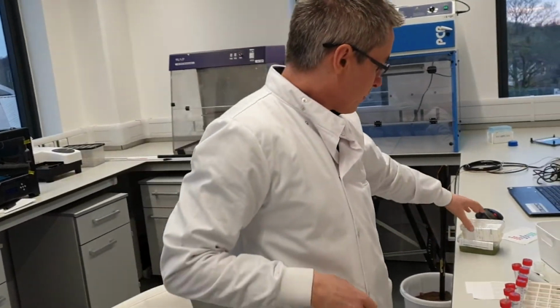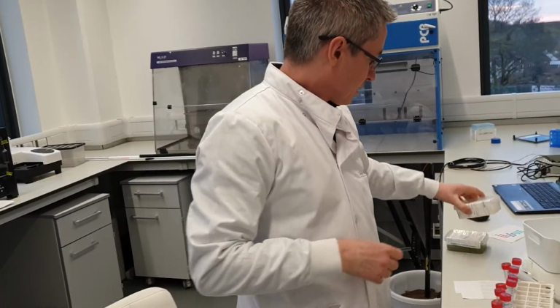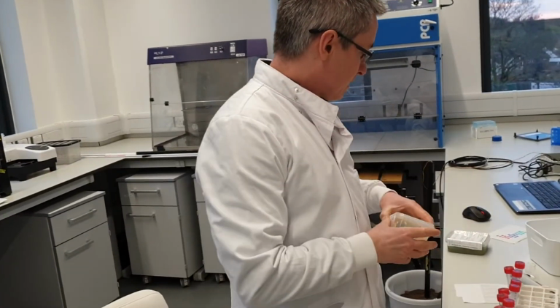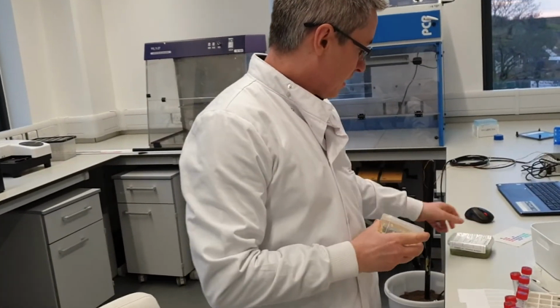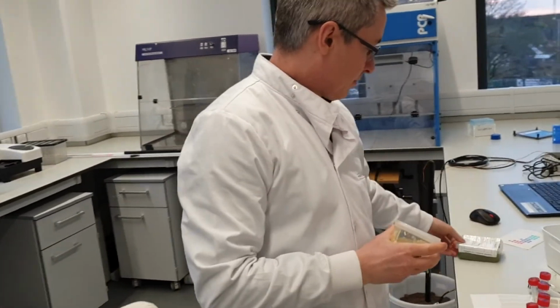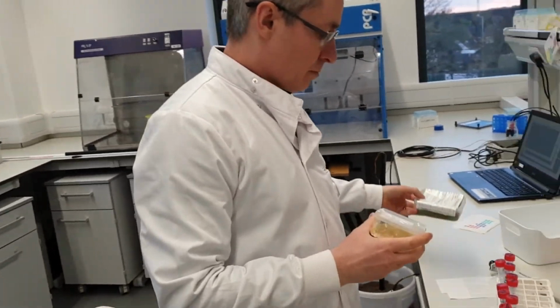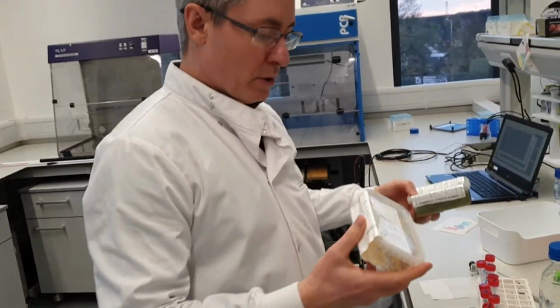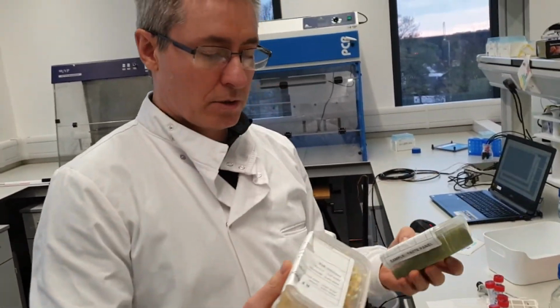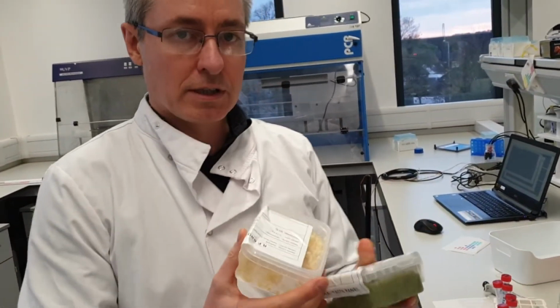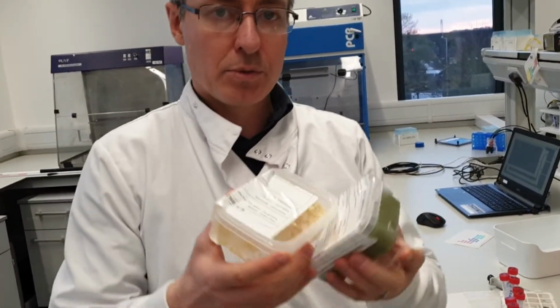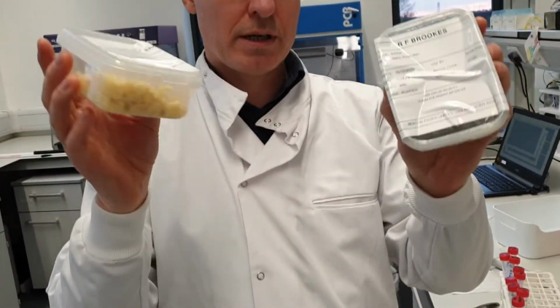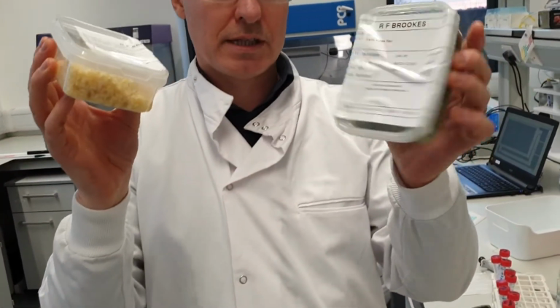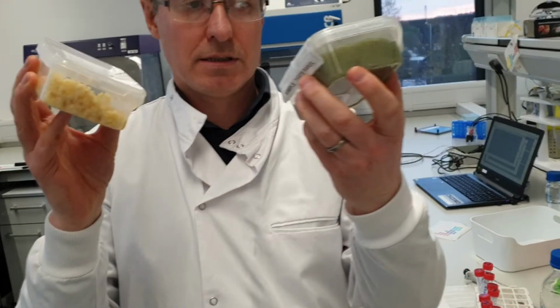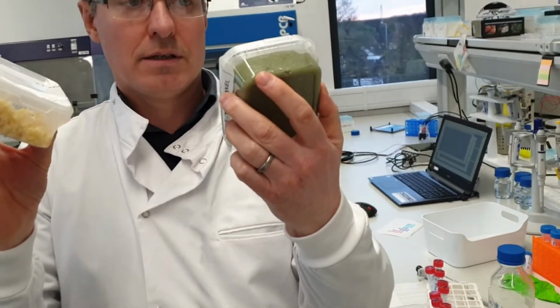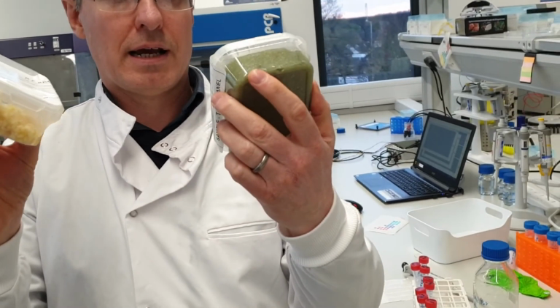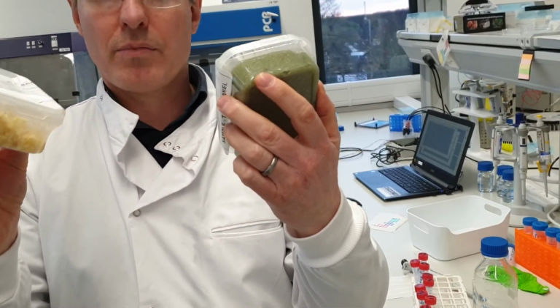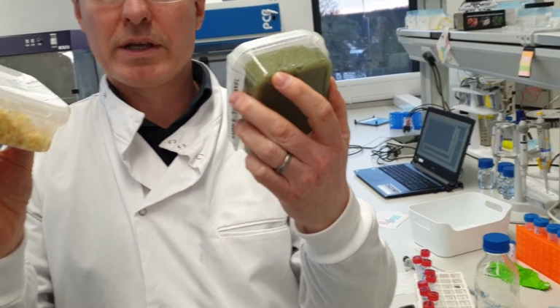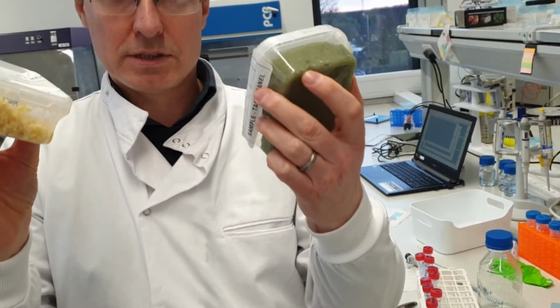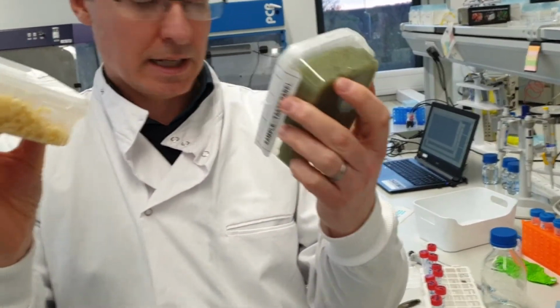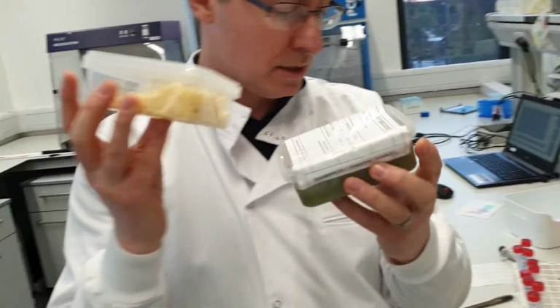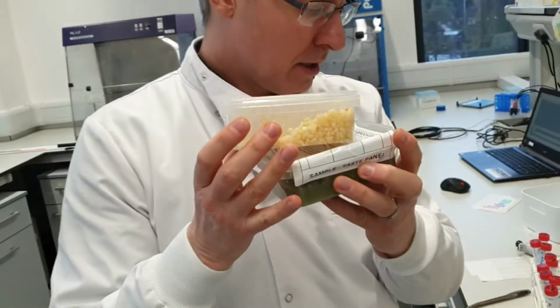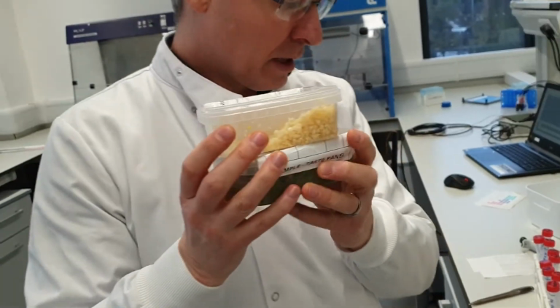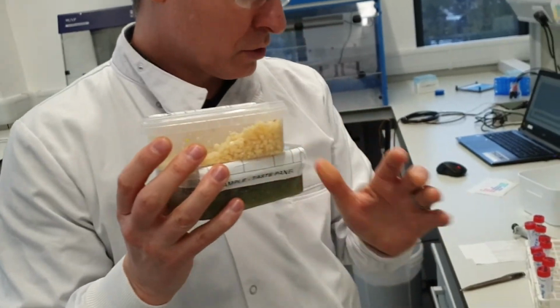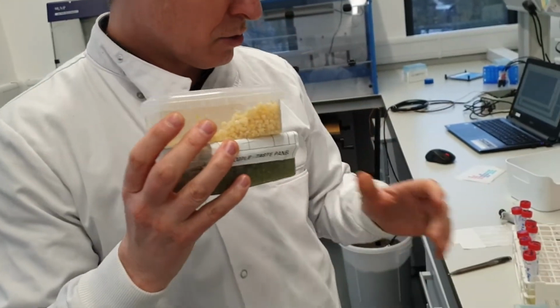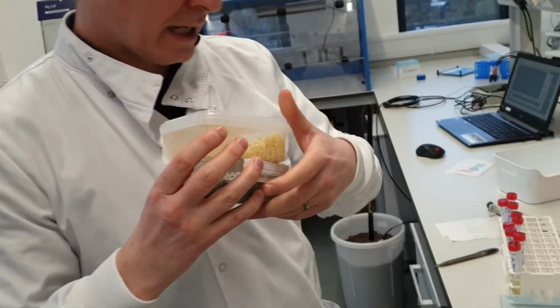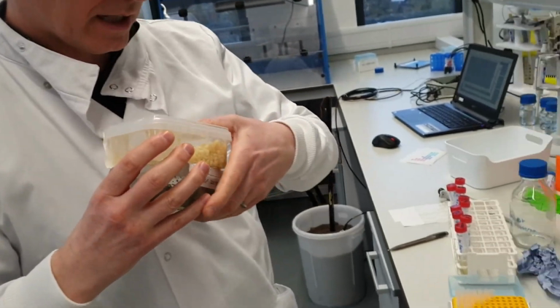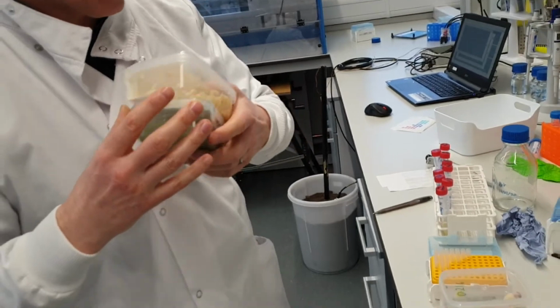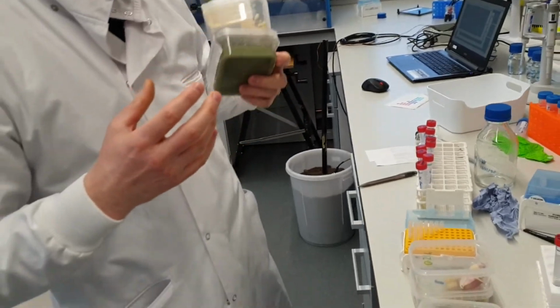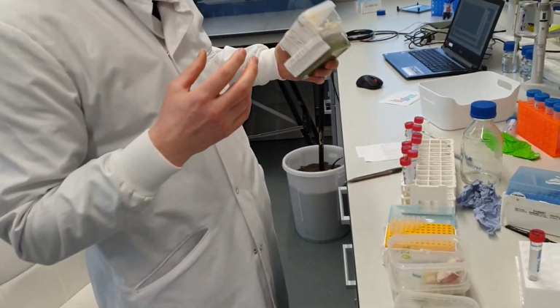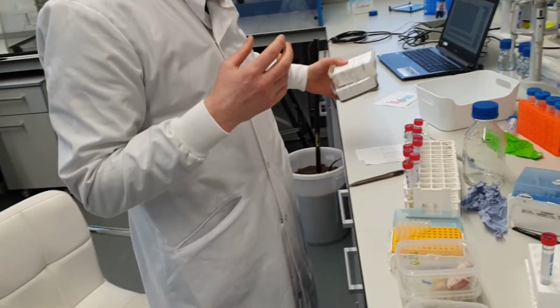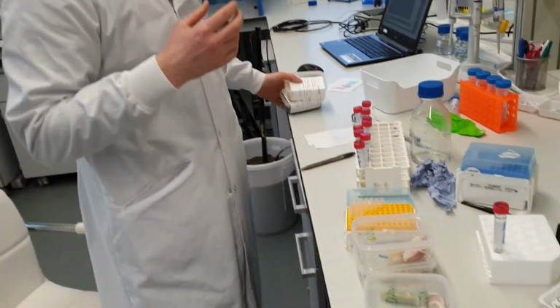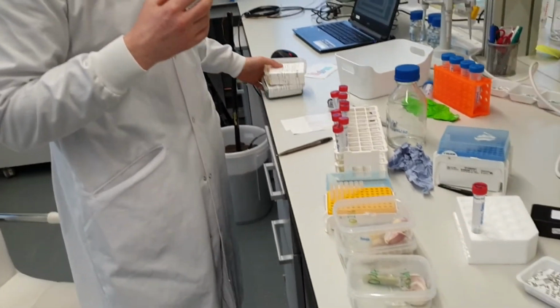things like puree — so if there's a garlic puree that needs testing, we can test that. But it can also be used to test chopped up or crushed cloves as well.